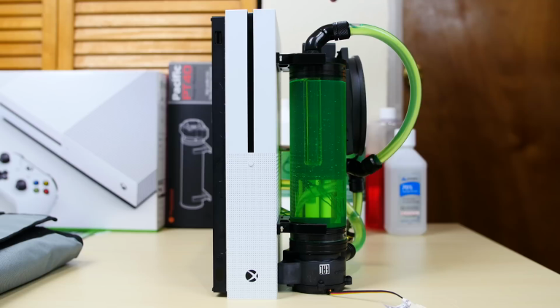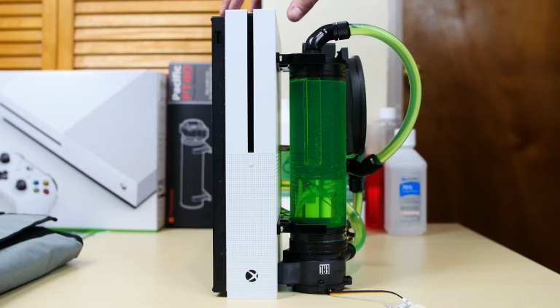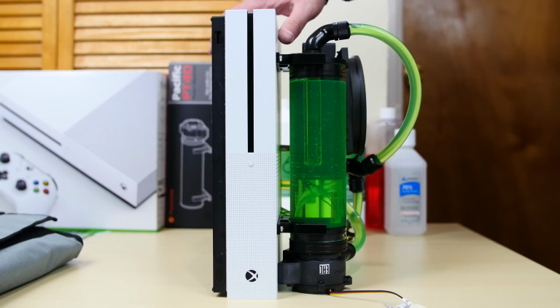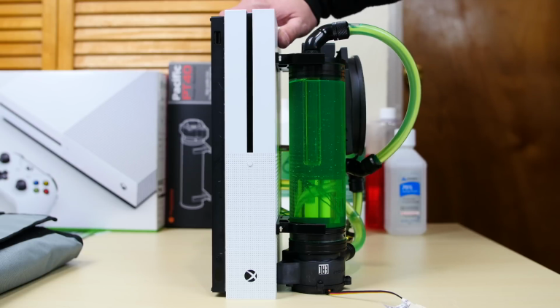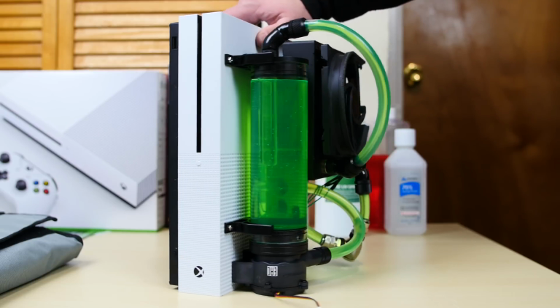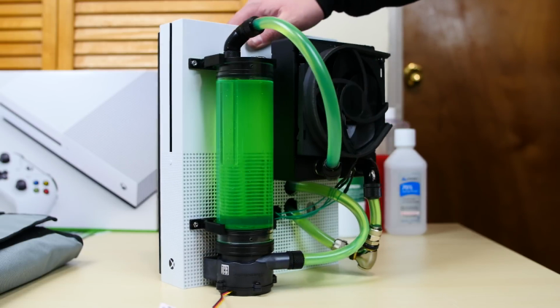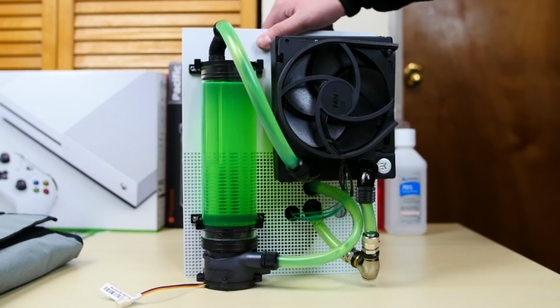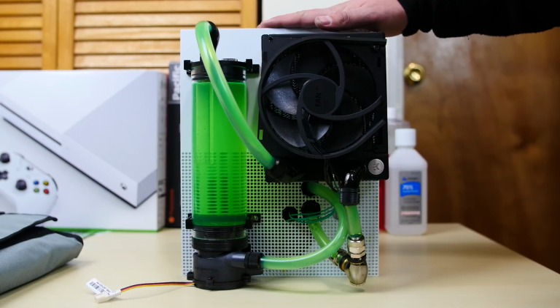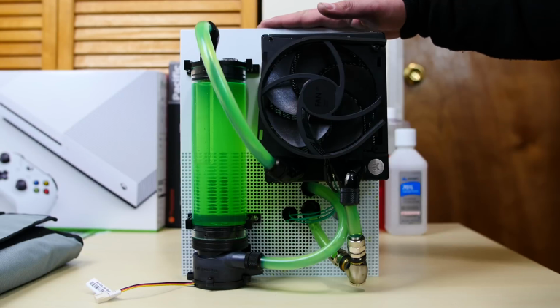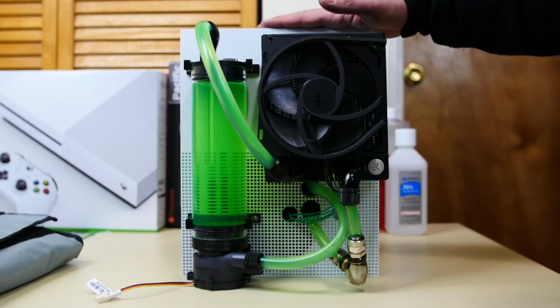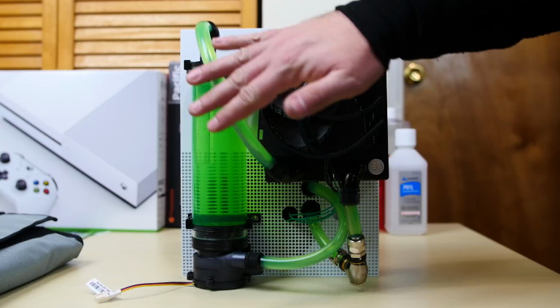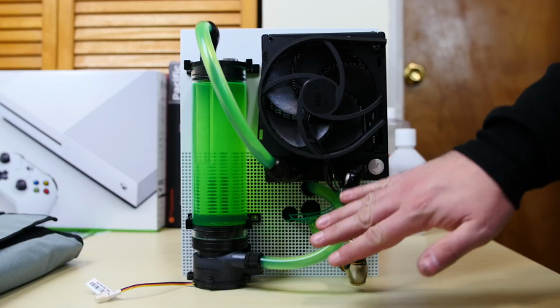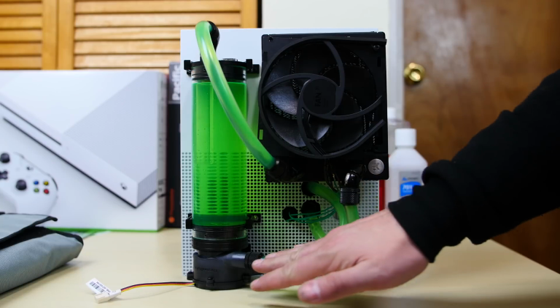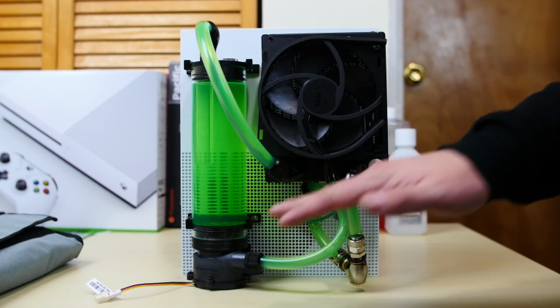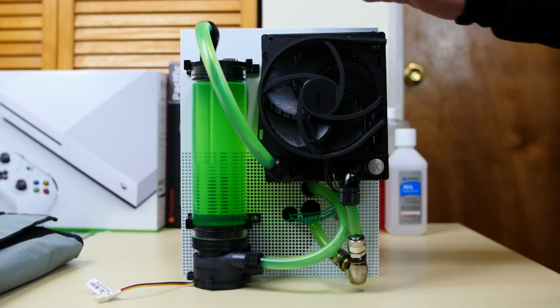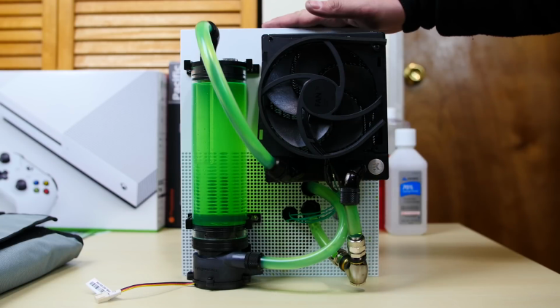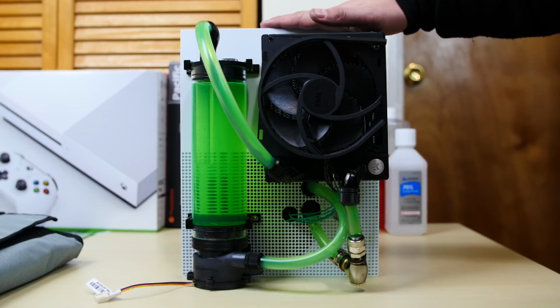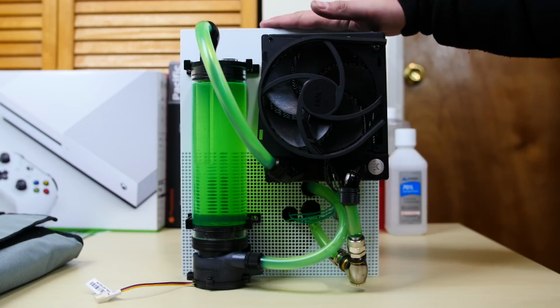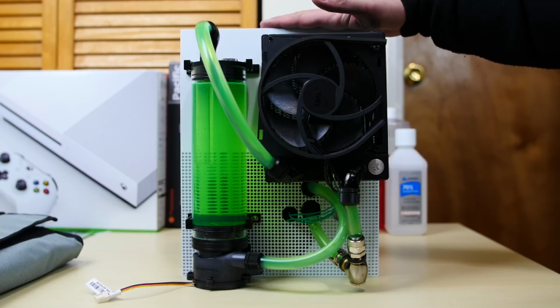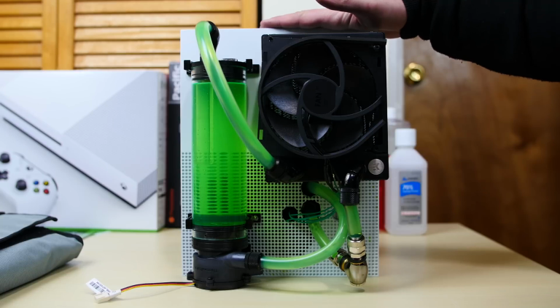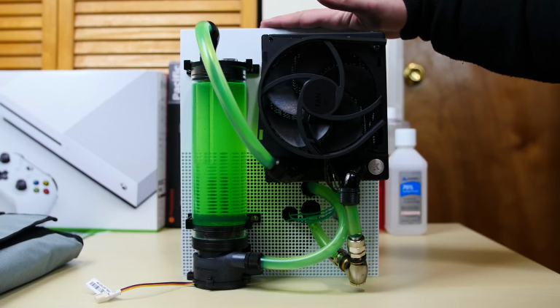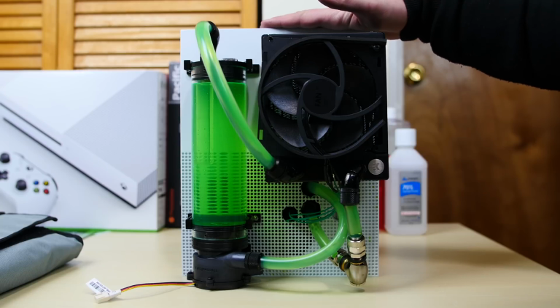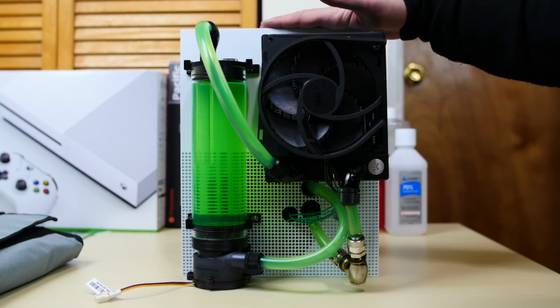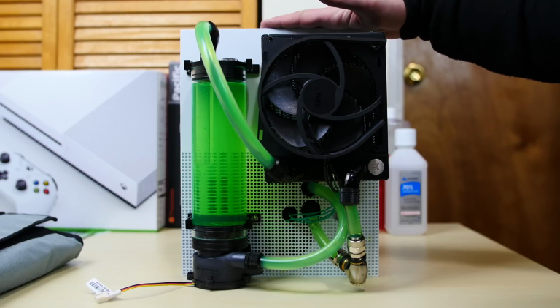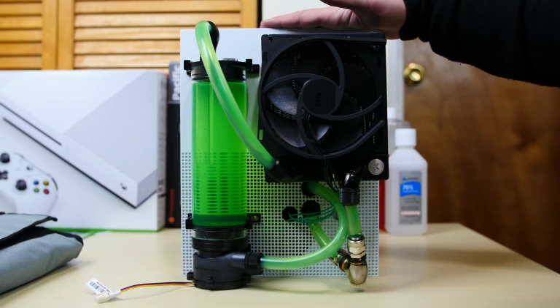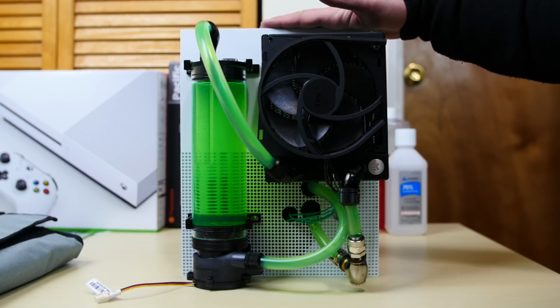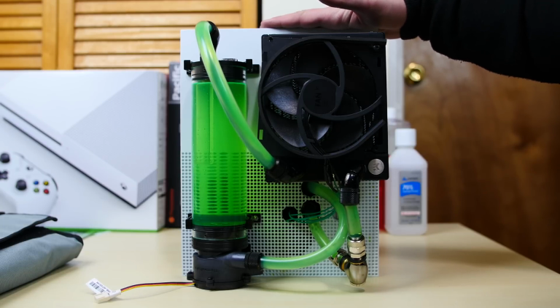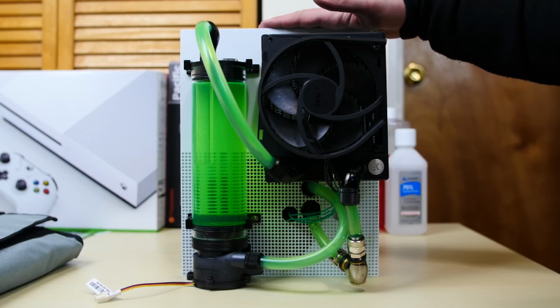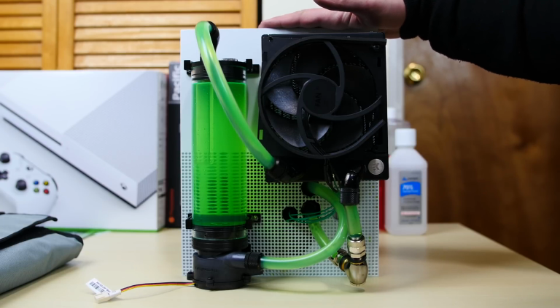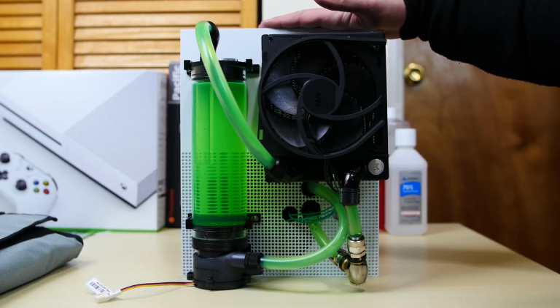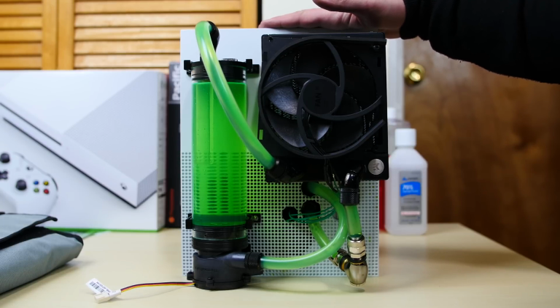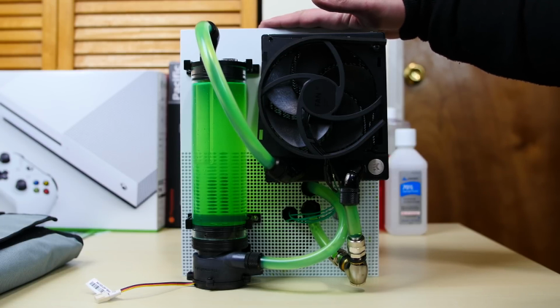Let me just rotate this to the side right here. Isn't she beautiful? This is like a work of art. I've loved every second of this build. Hopefully you guys can appreciate this too. It's been a month long, but I loved every minute of it.